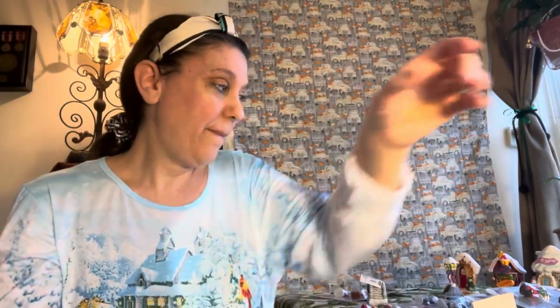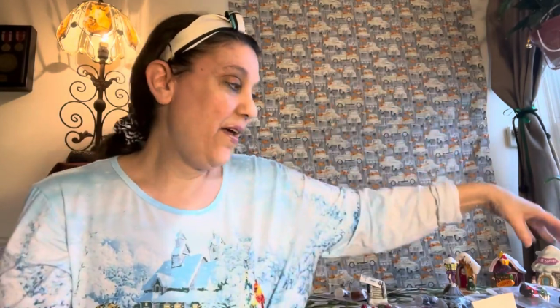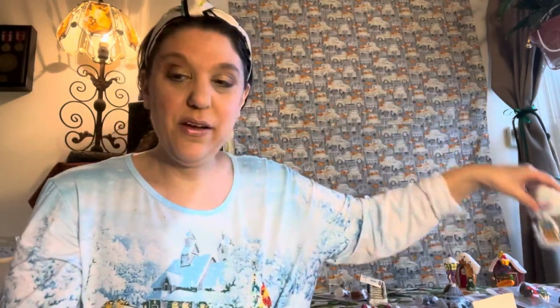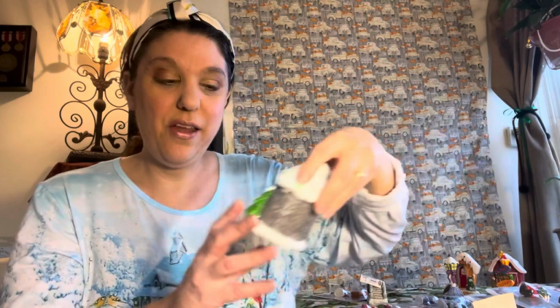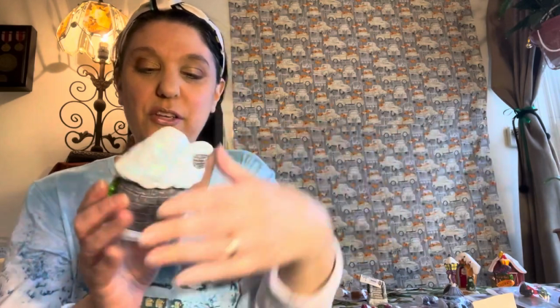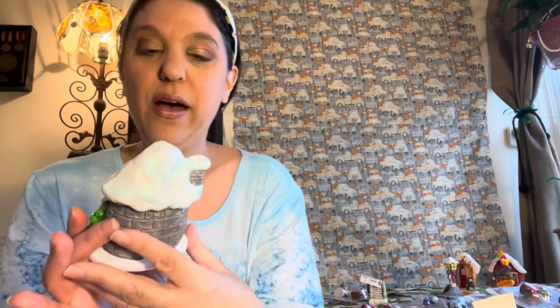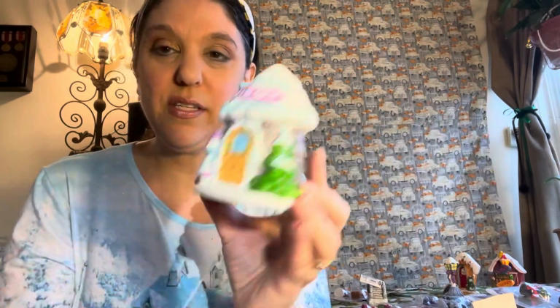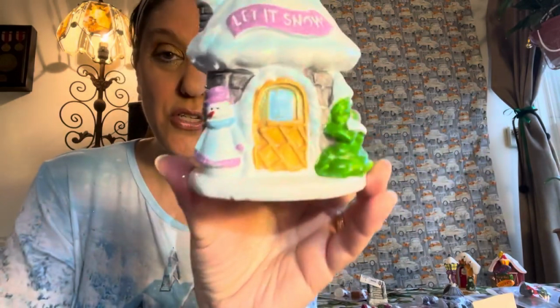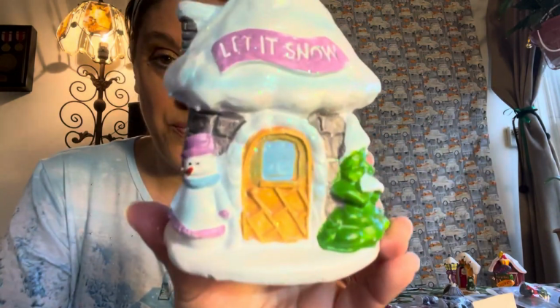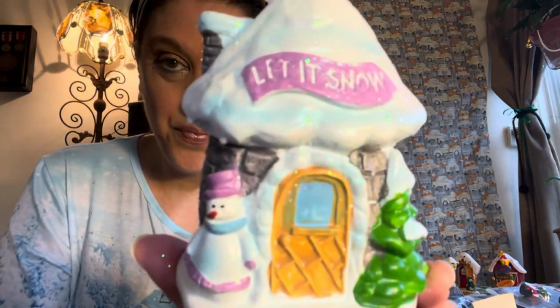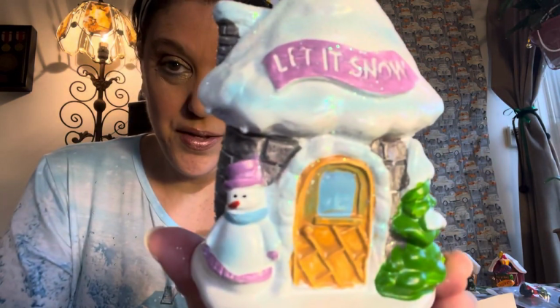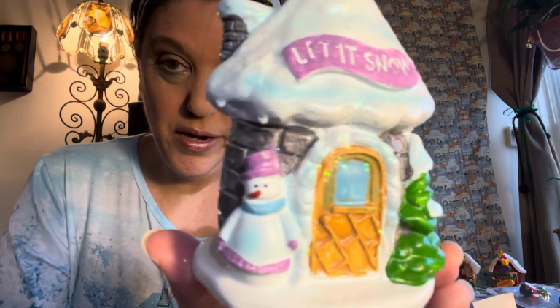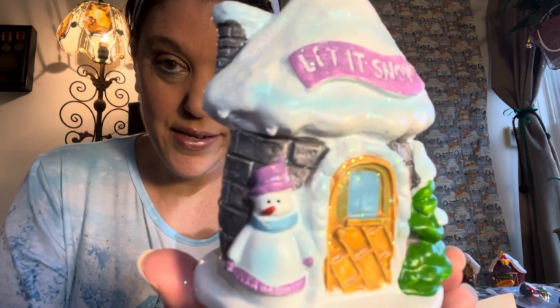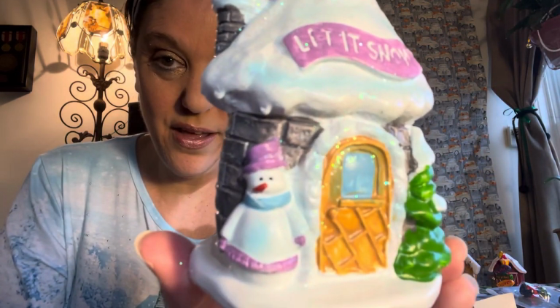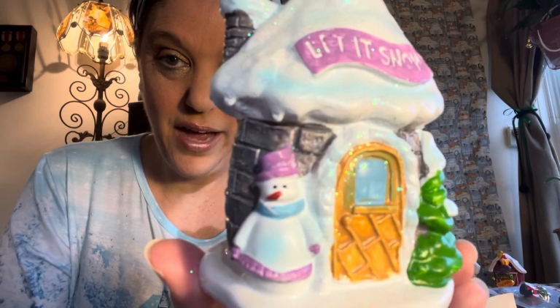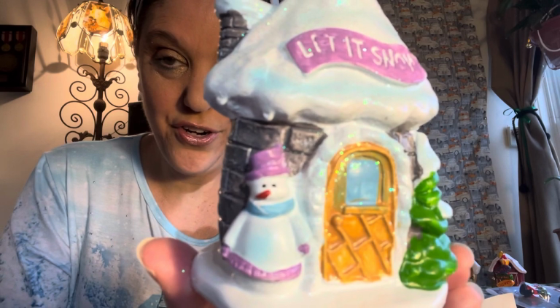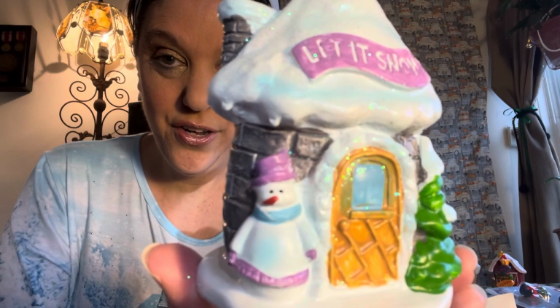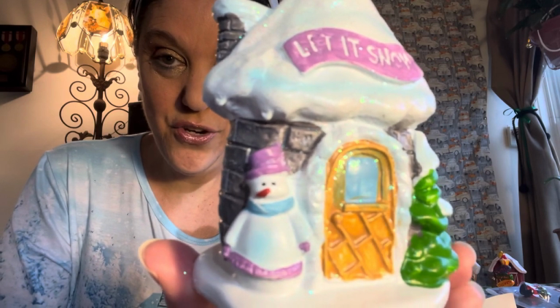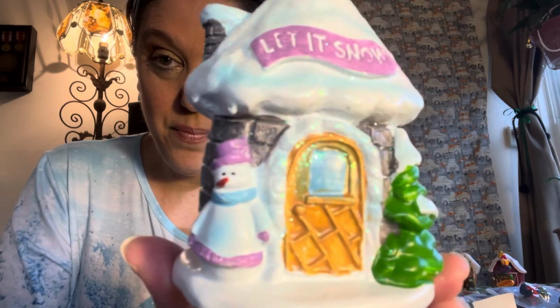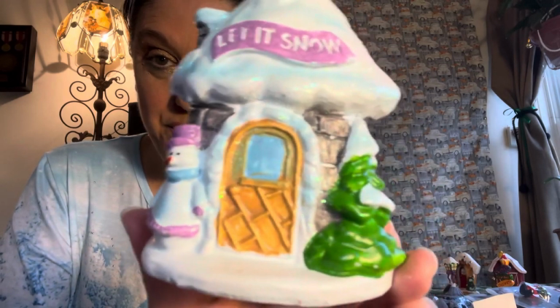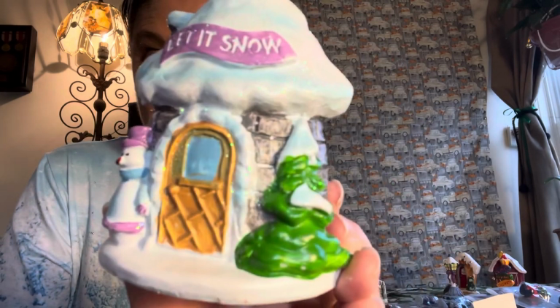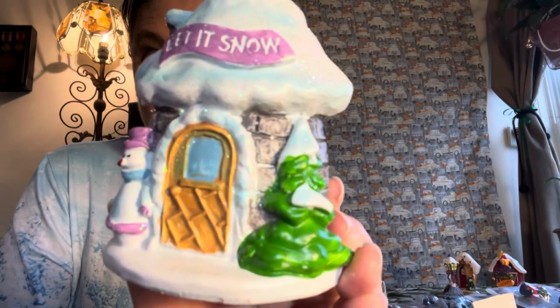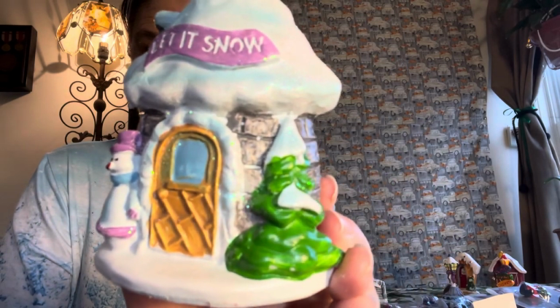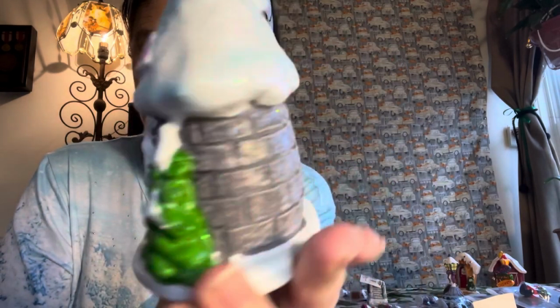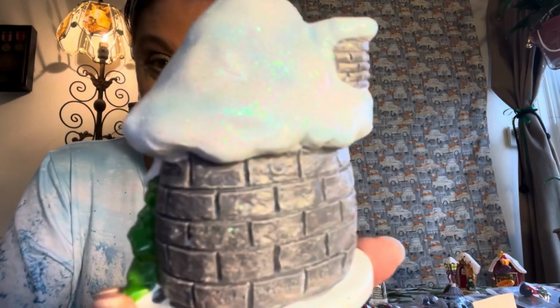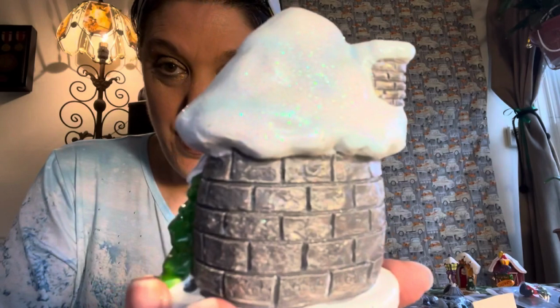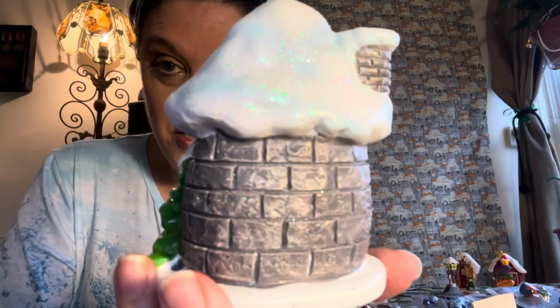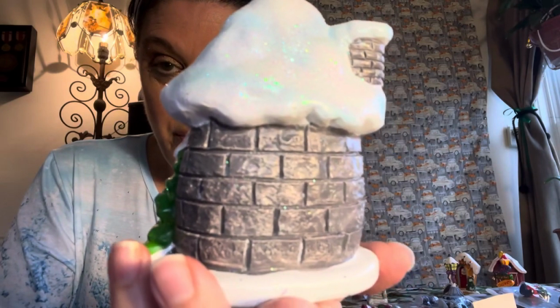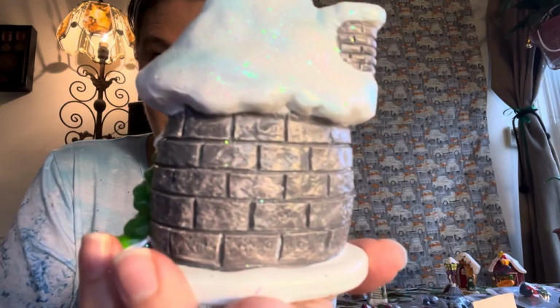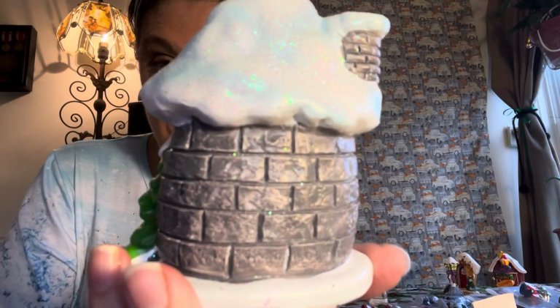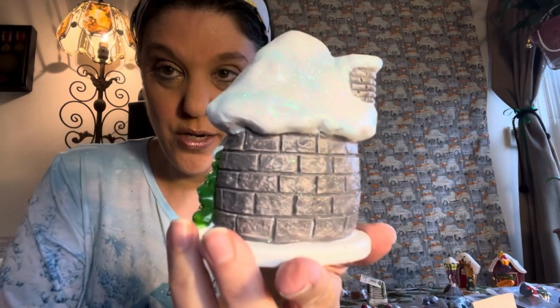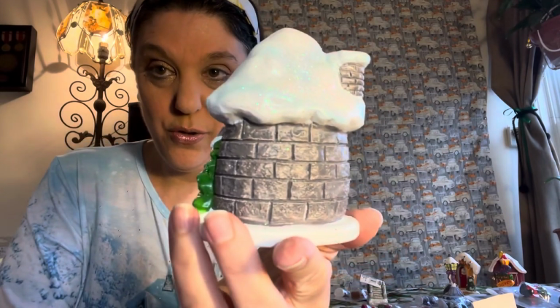Here's another cute little house that also says 'let it snow.' This one has a lavender snowman and a tree, and then the detailing on the back of the house is really really beautiful.